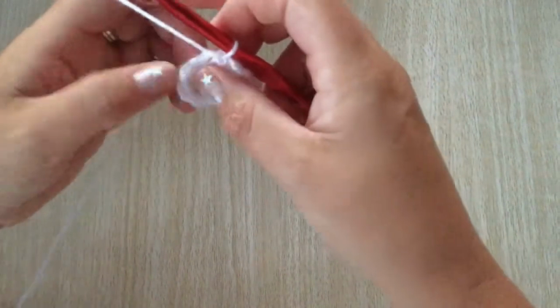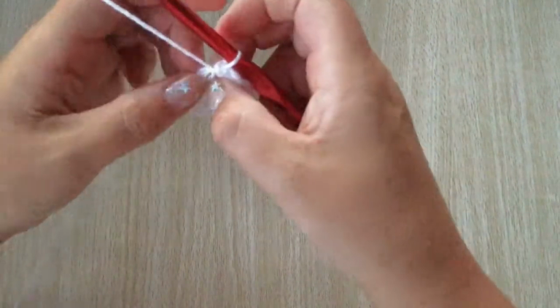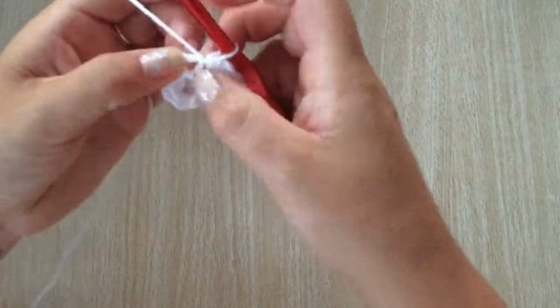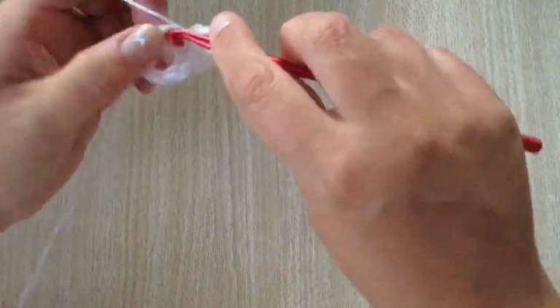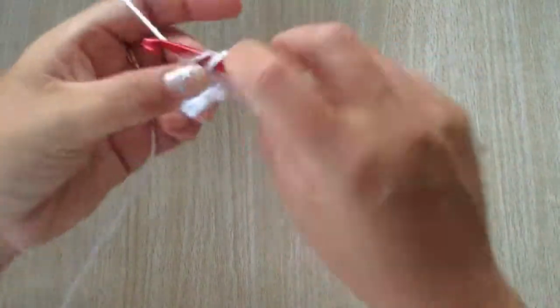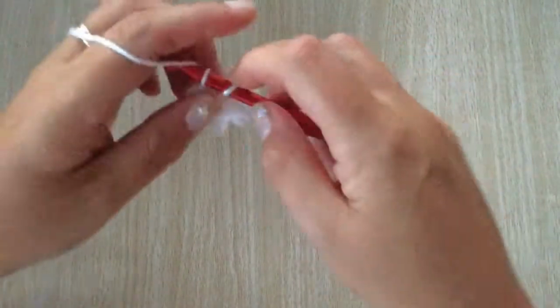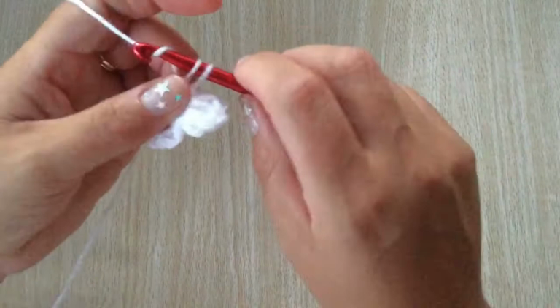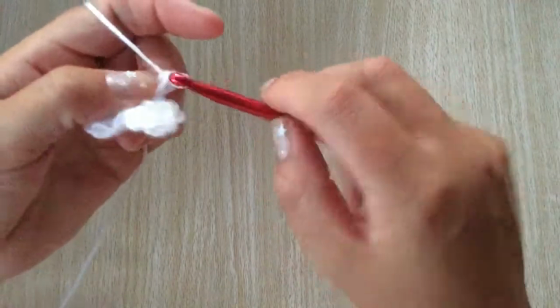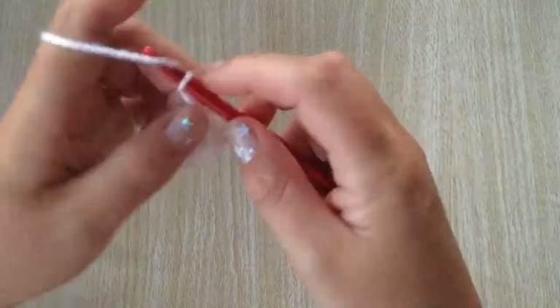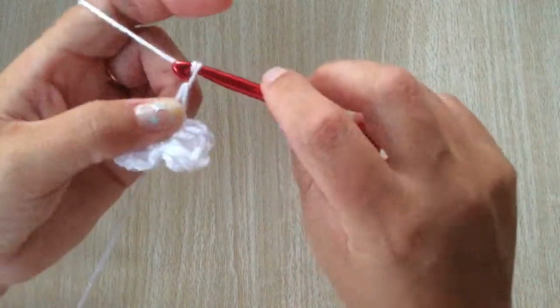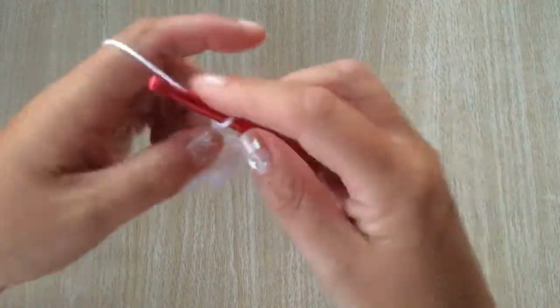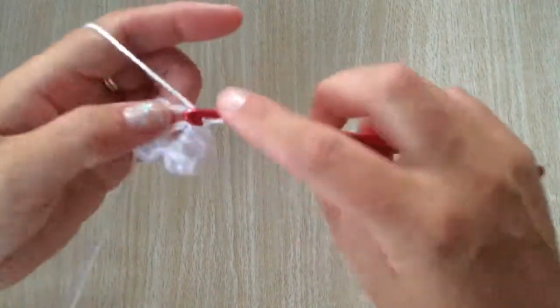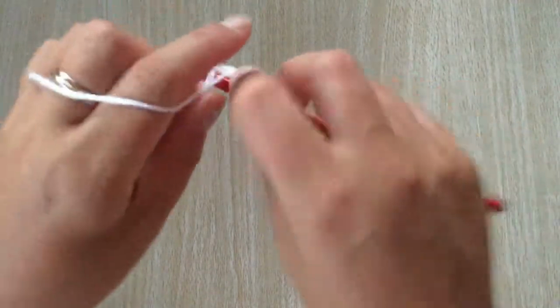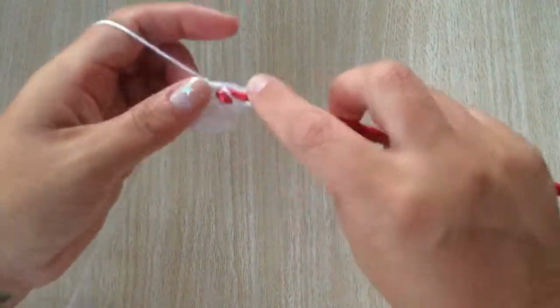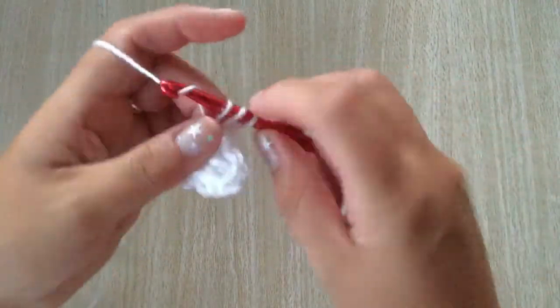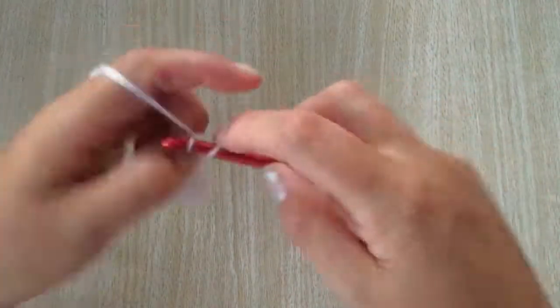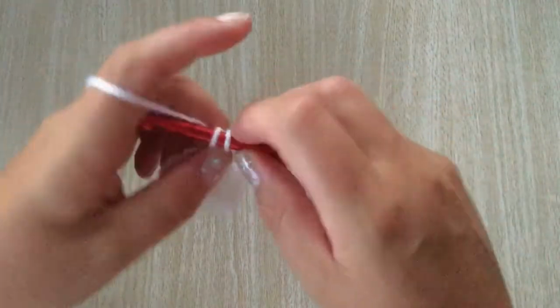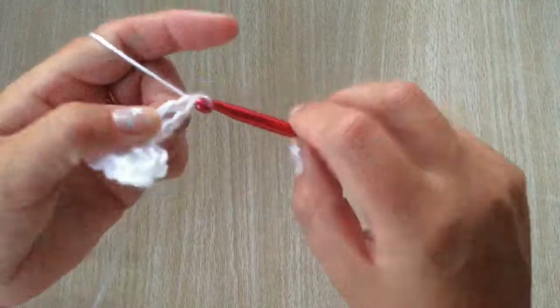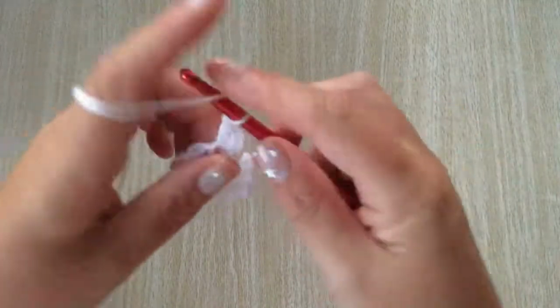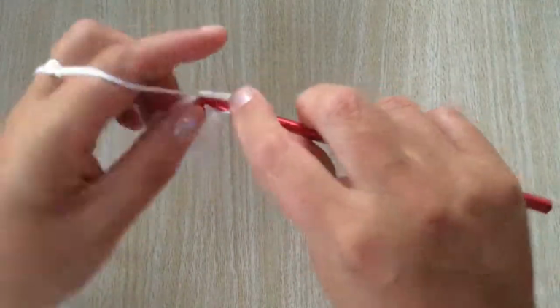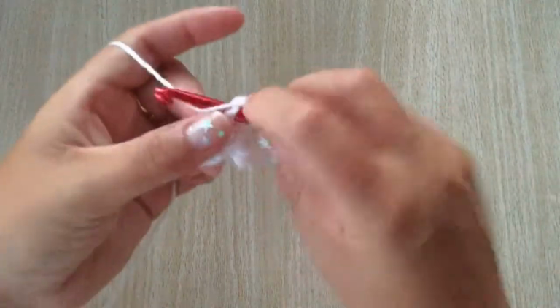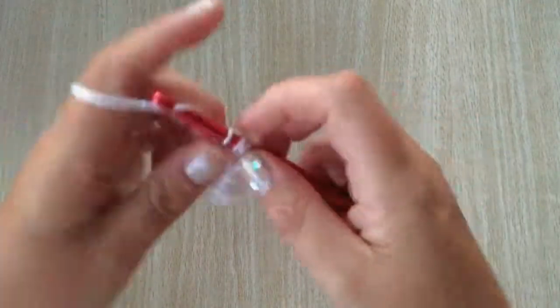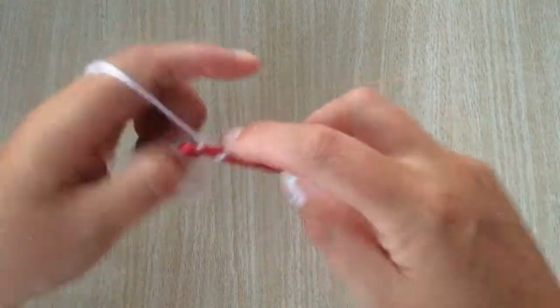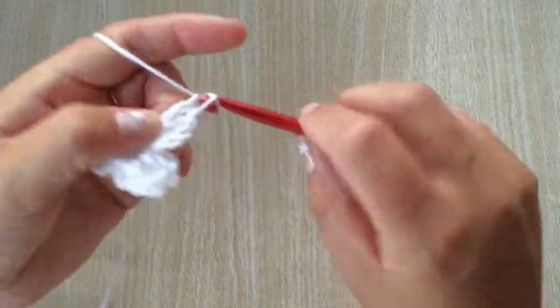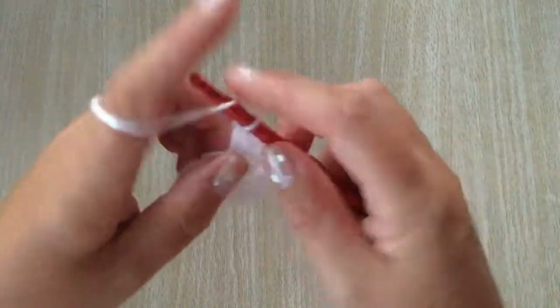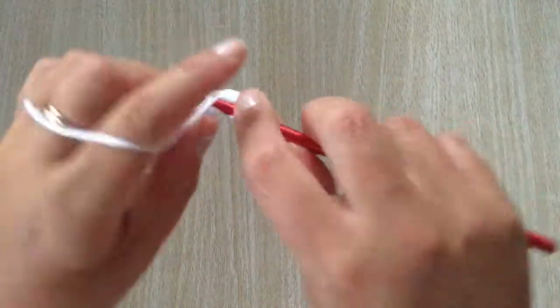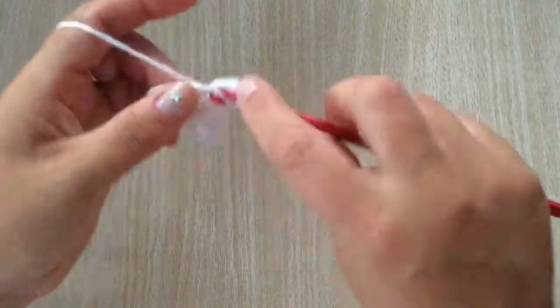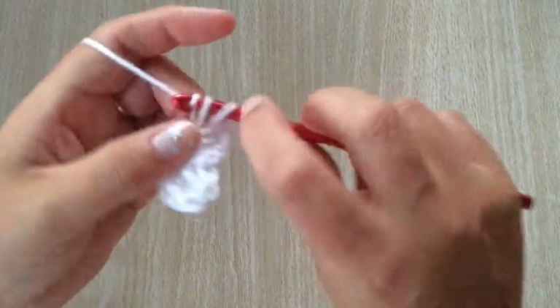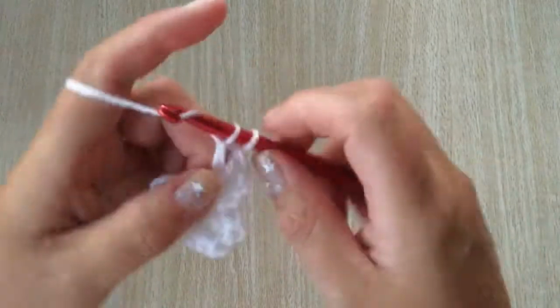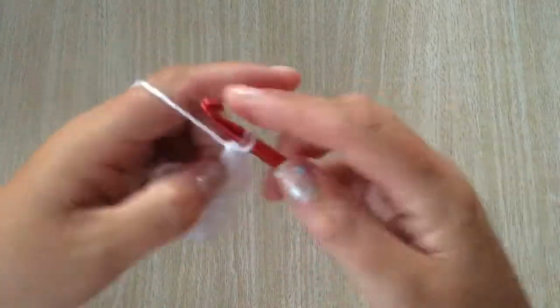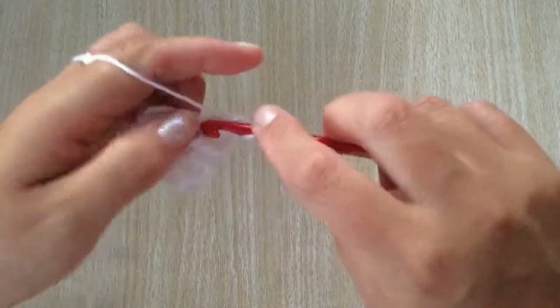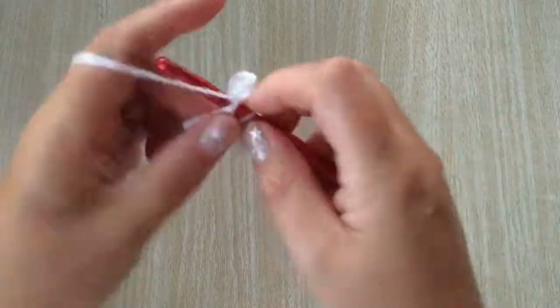Into the next stitch, do one single crochet, chain one and three double crochets all into the same stitch — two and three — and slip stitch.